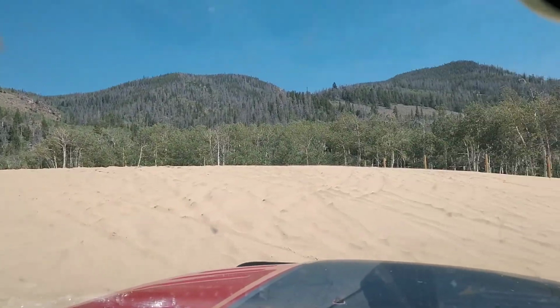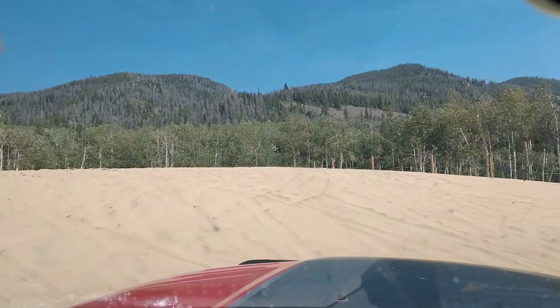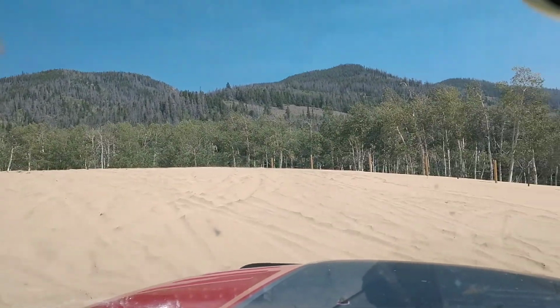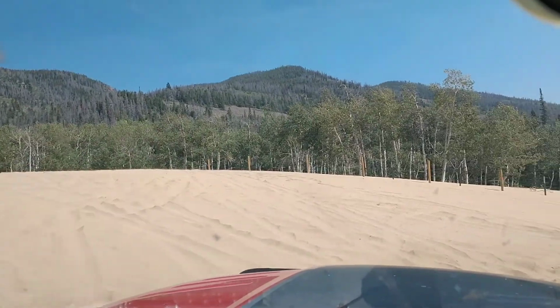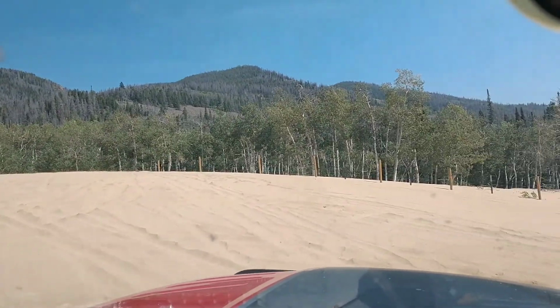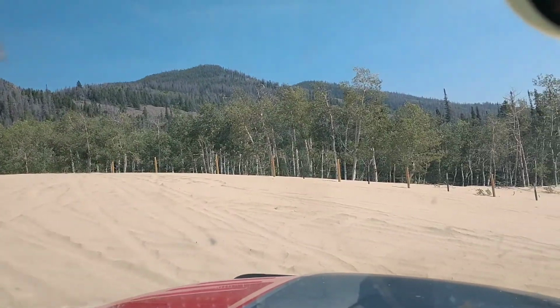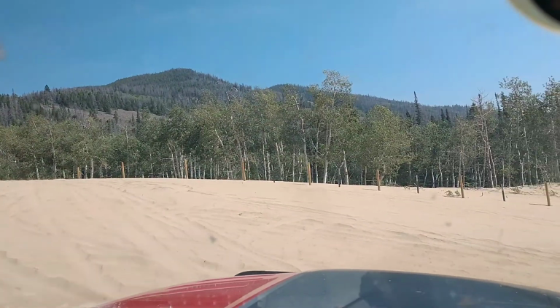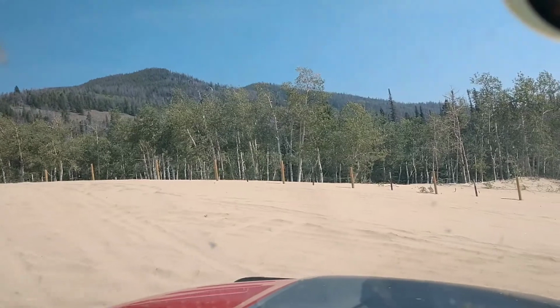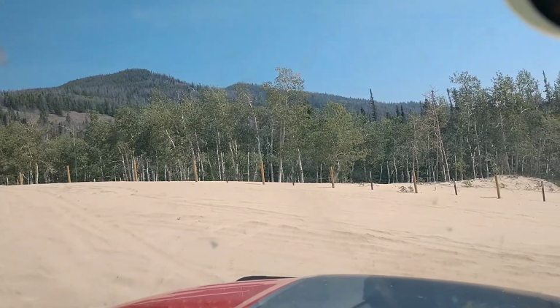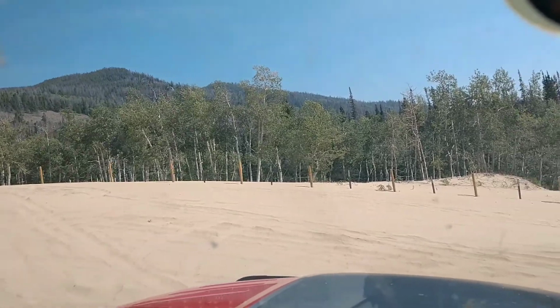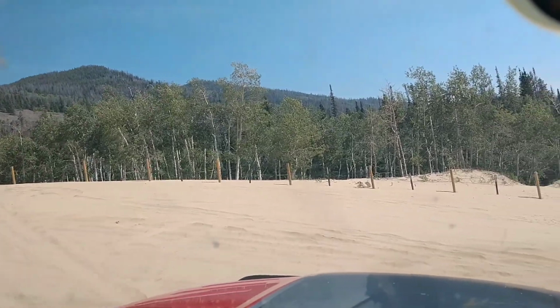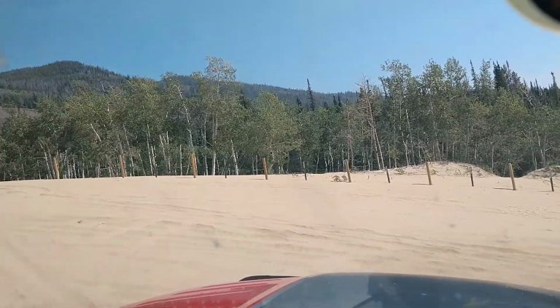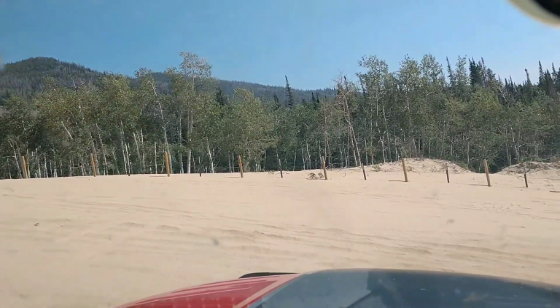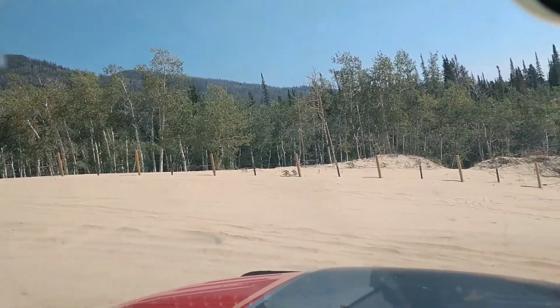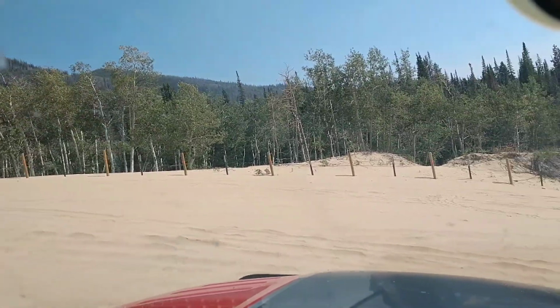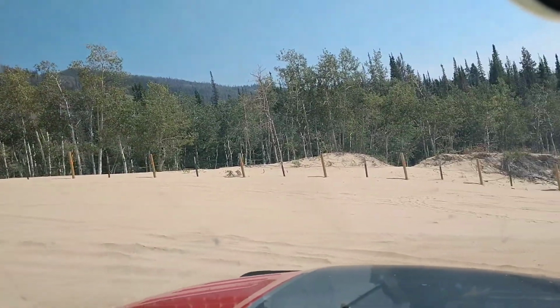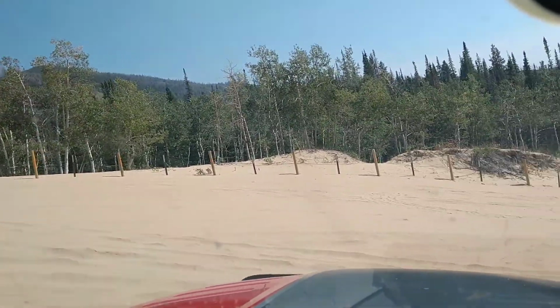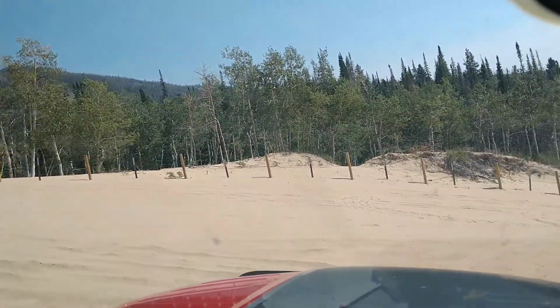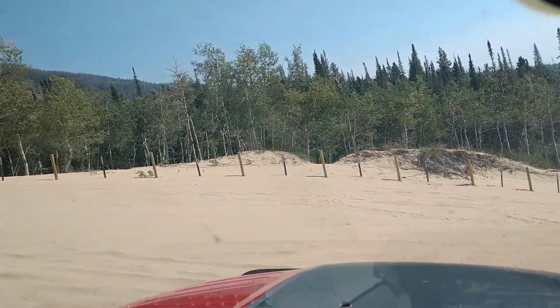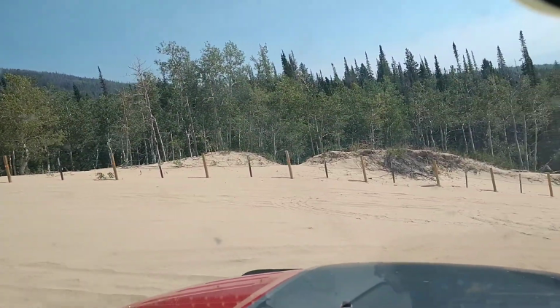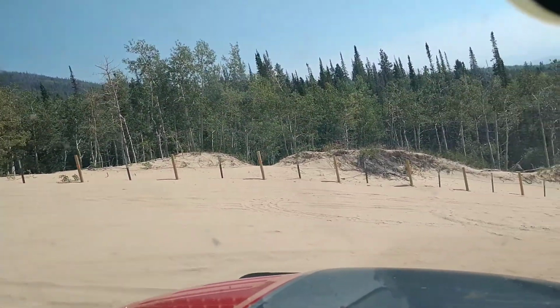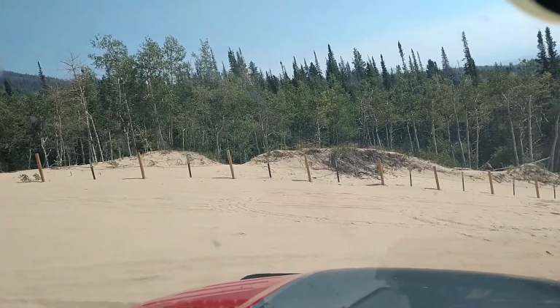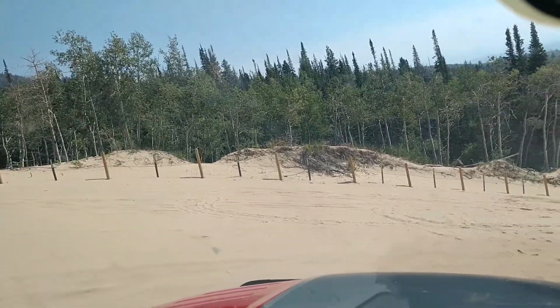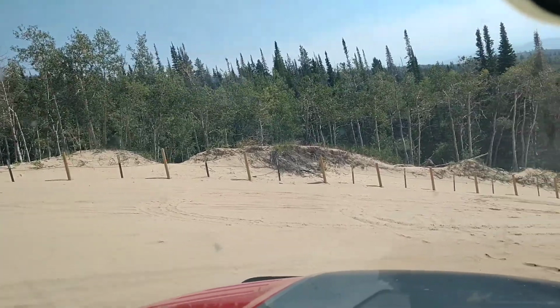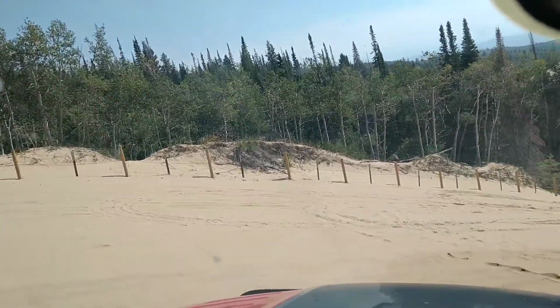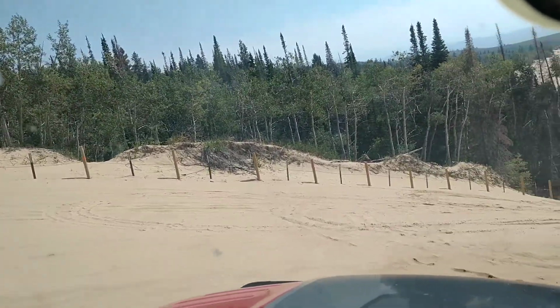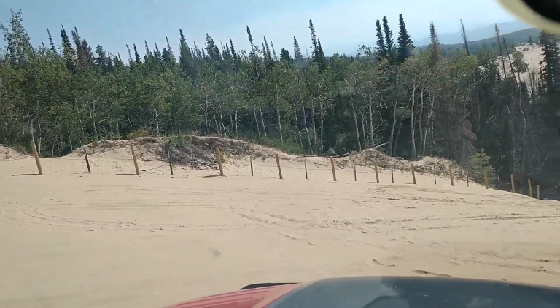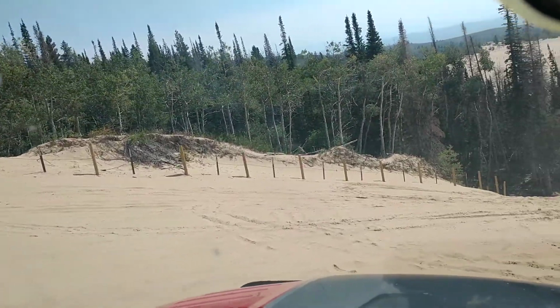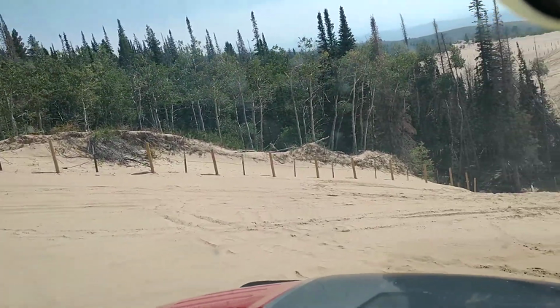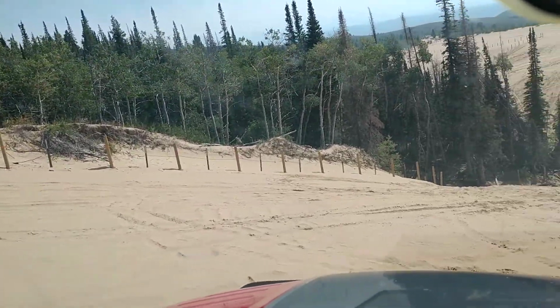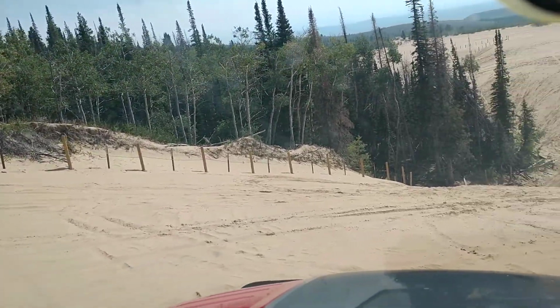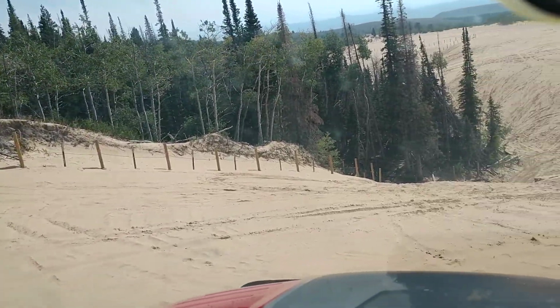This is at the North Sandhills Recreation Area near Walden, Colorado. And this is what they call Dead Man's Gulch. This is a lot steeper than it looks.